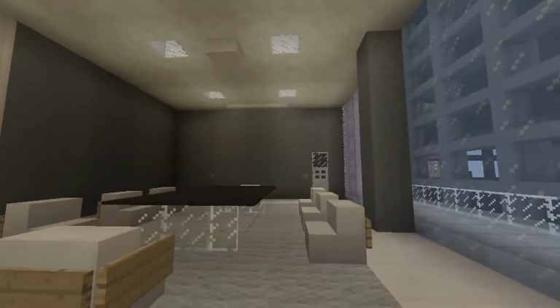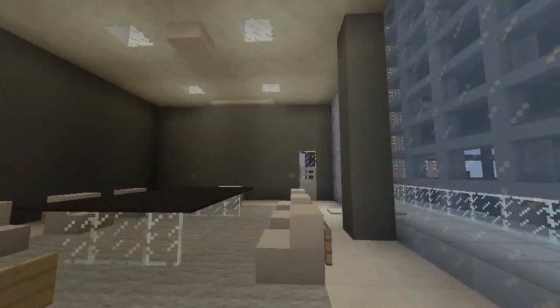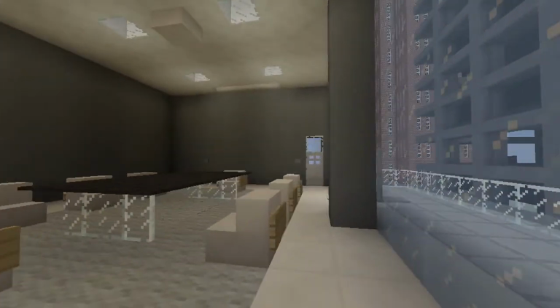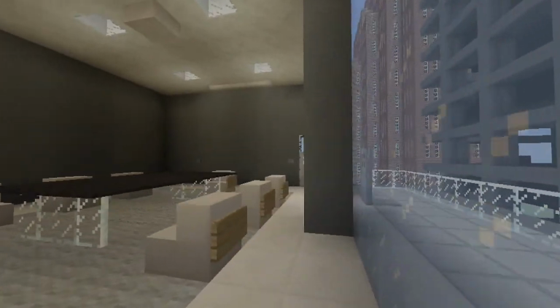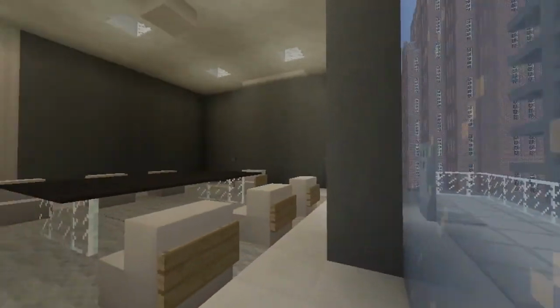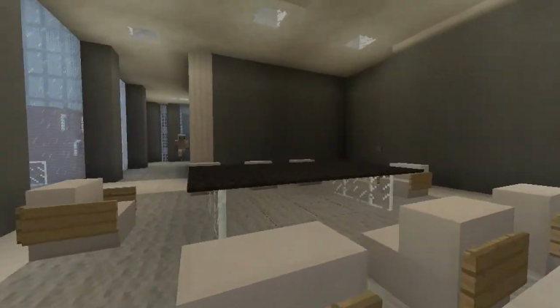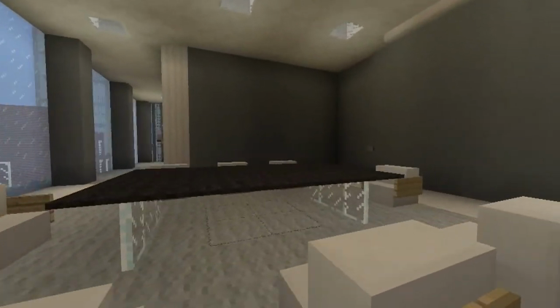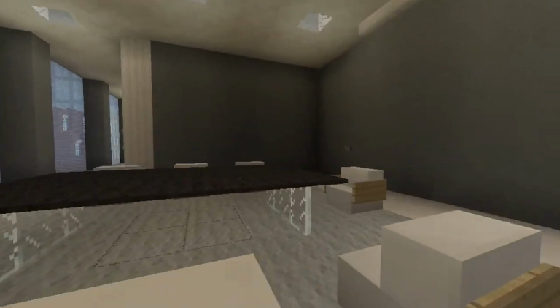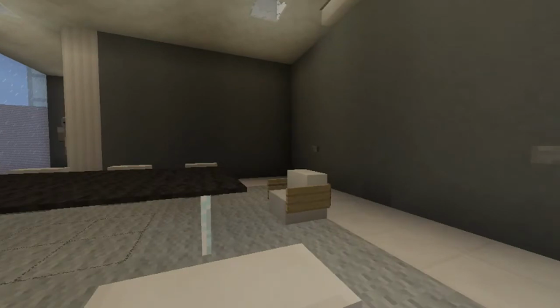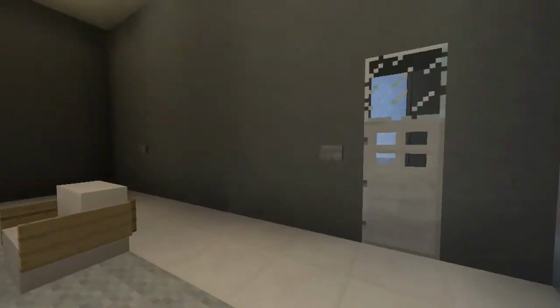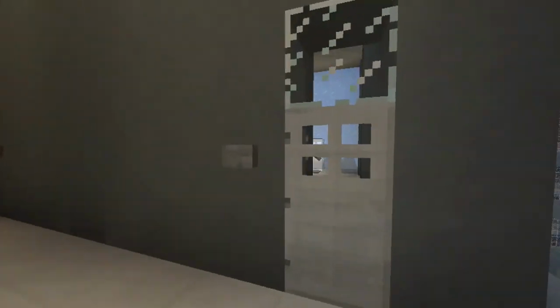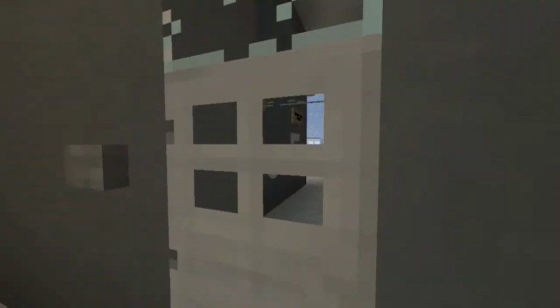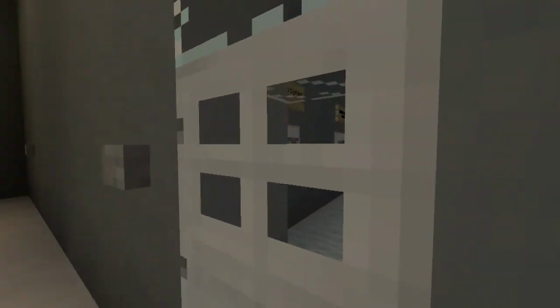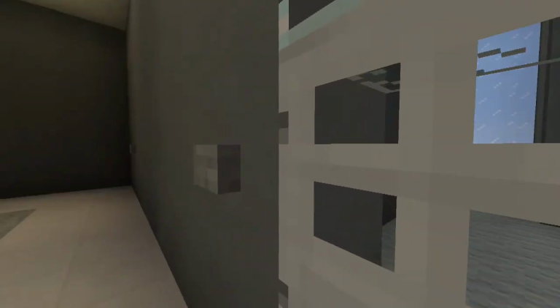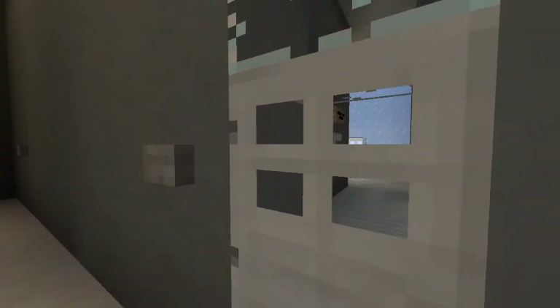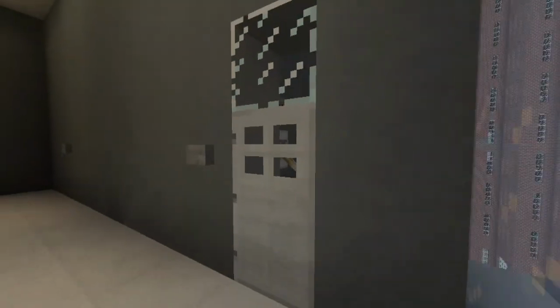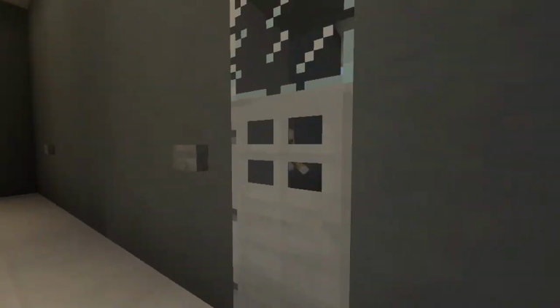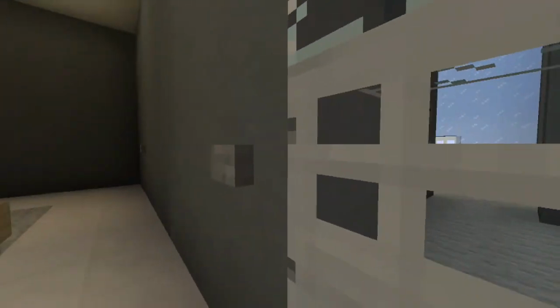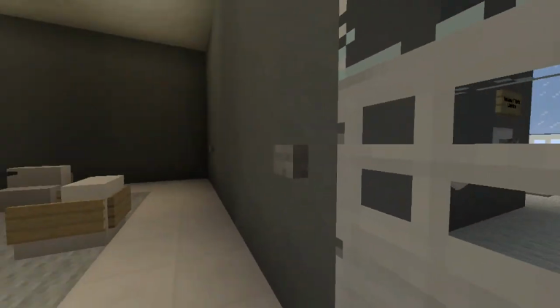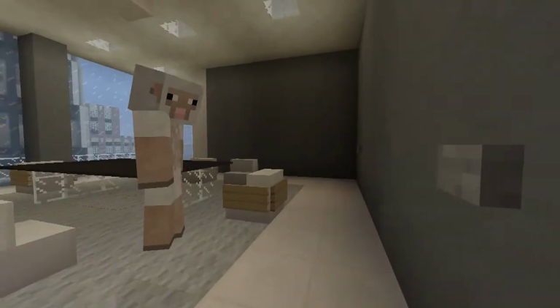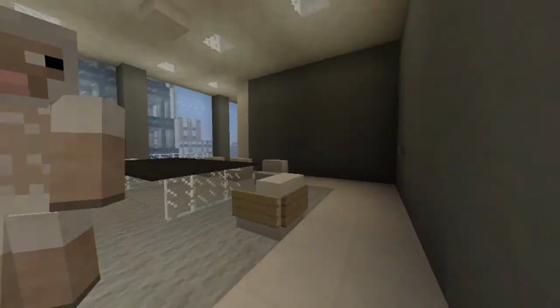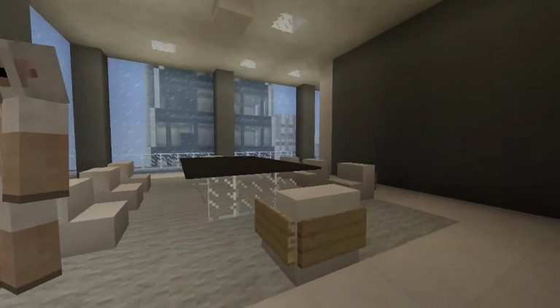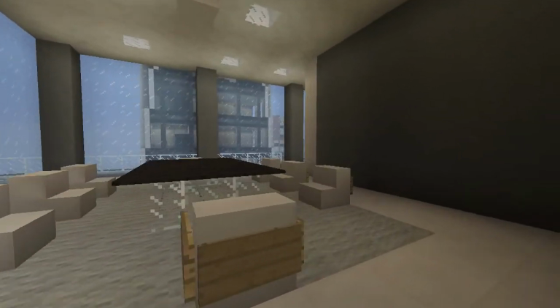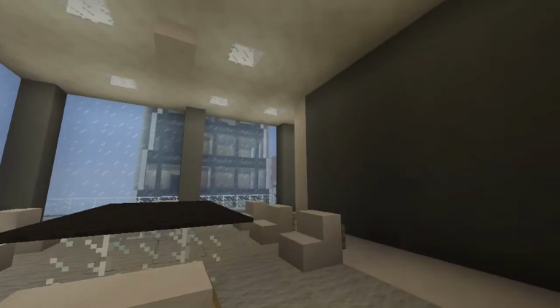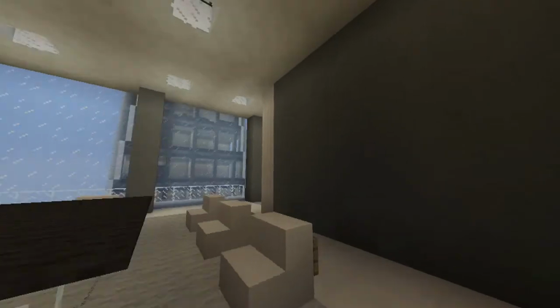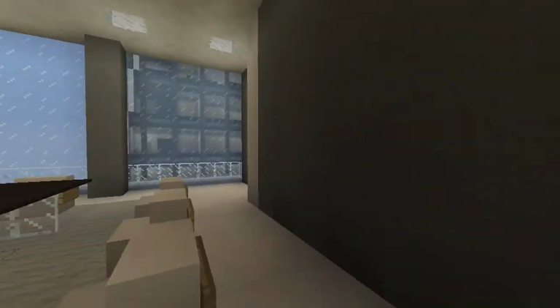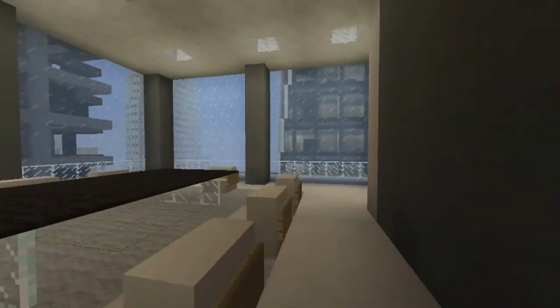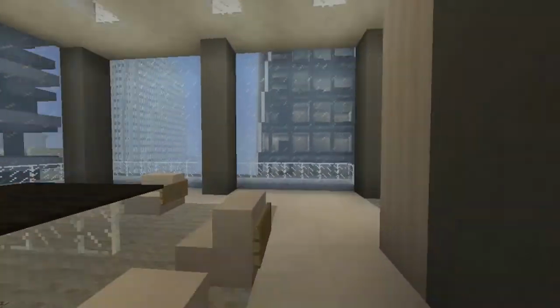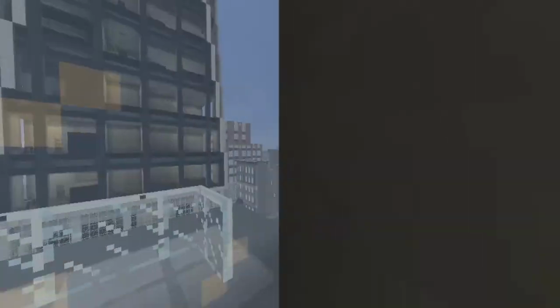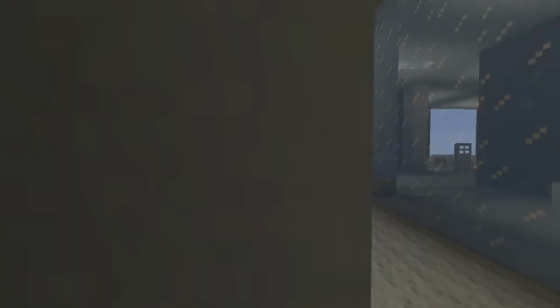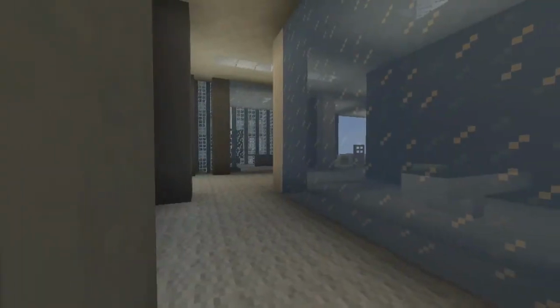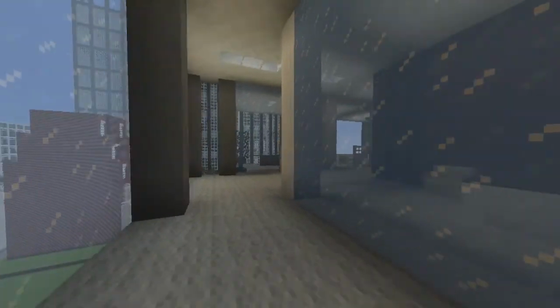Over here is one of the many conference rooms in this building. It's connected to the room that has all the light switches for this floor. I won't go in there — it's pretty much self-explanatory.